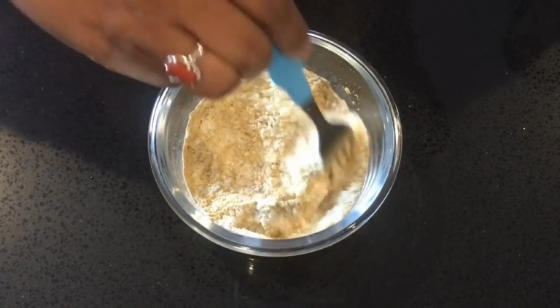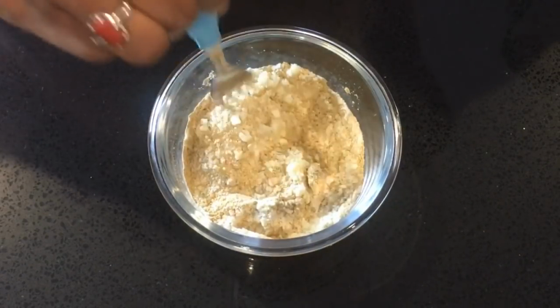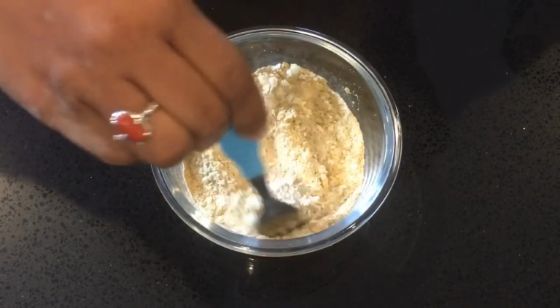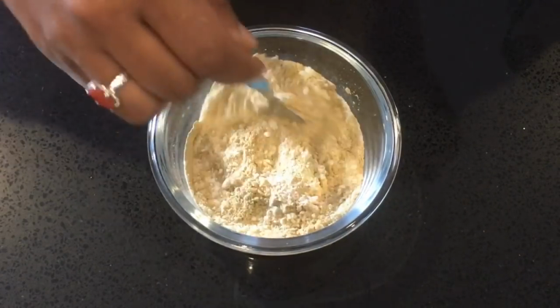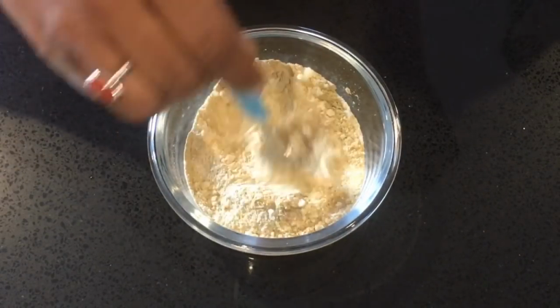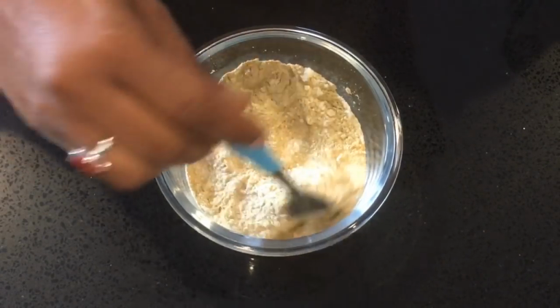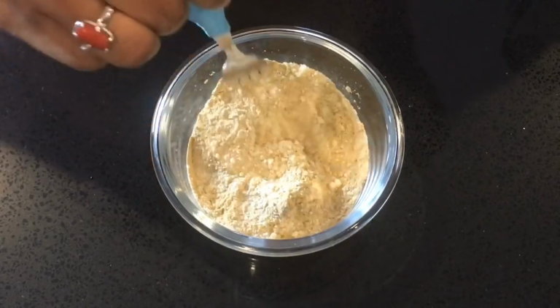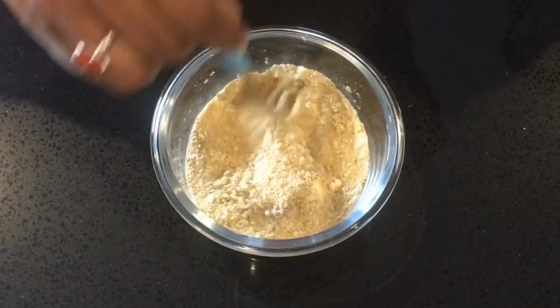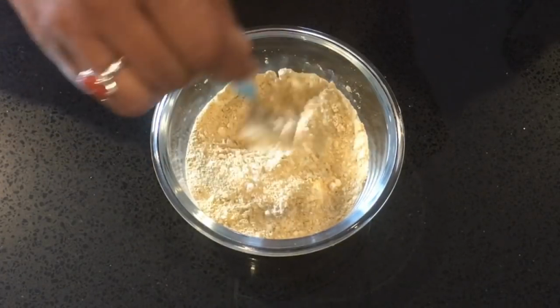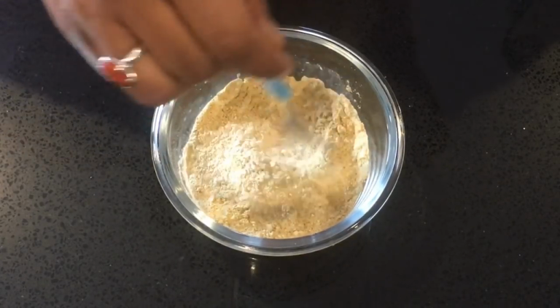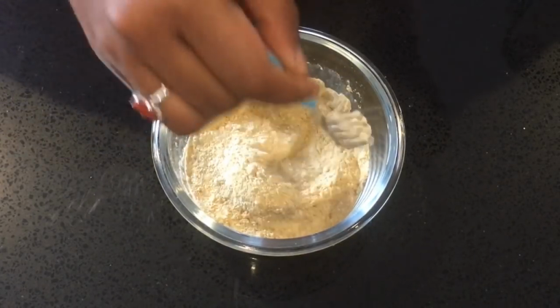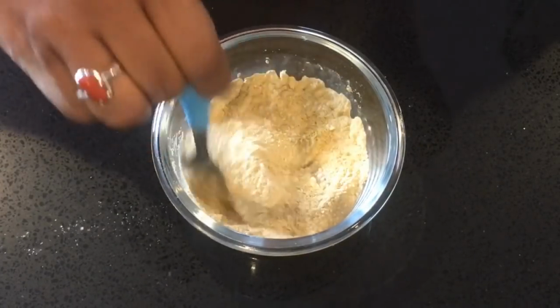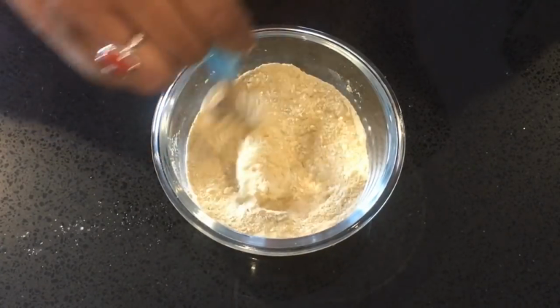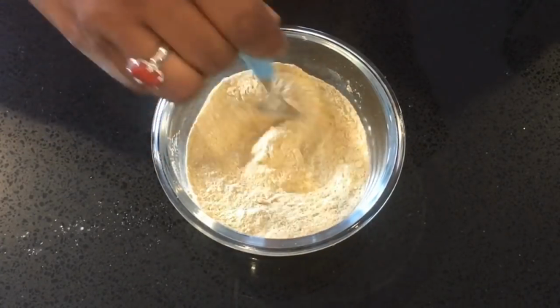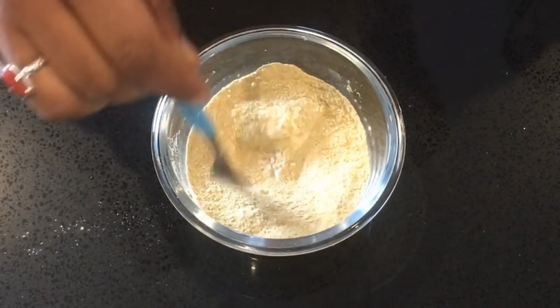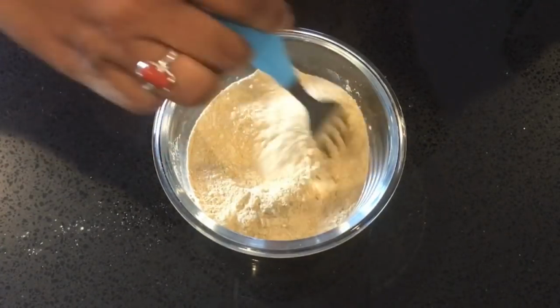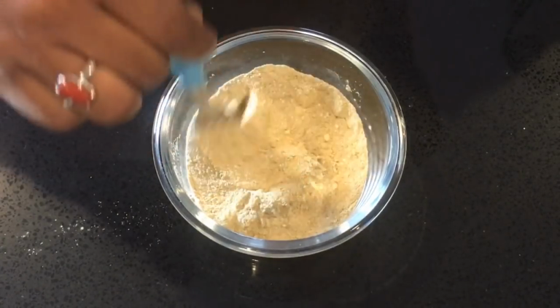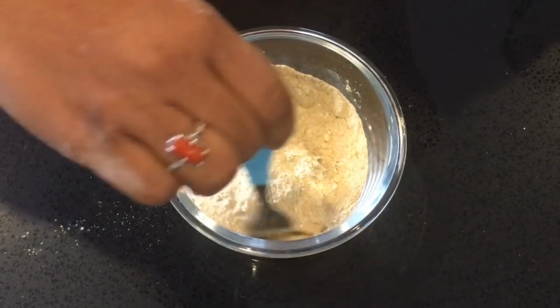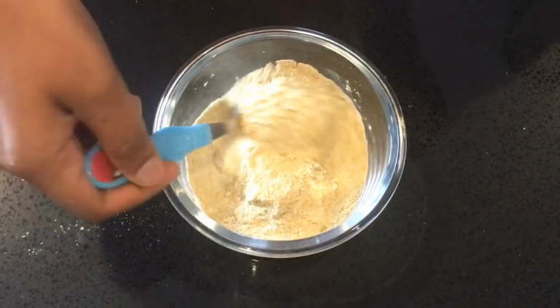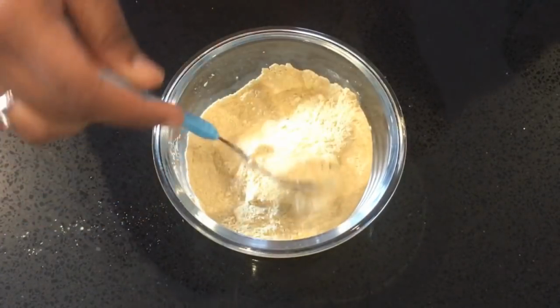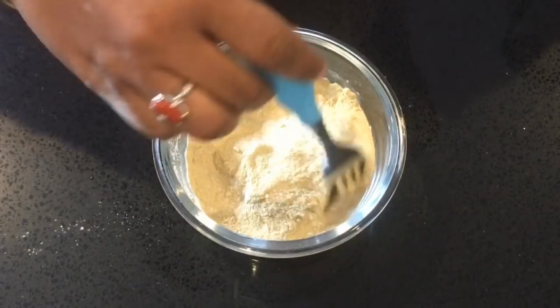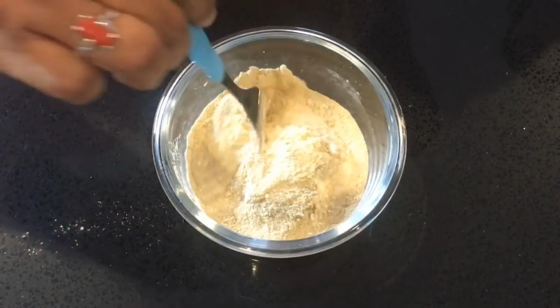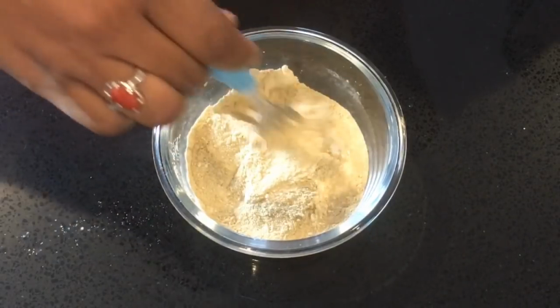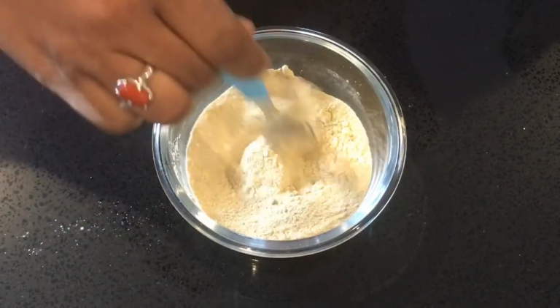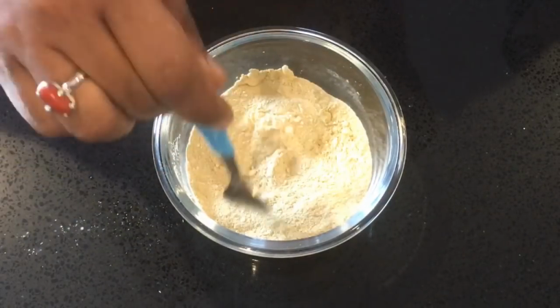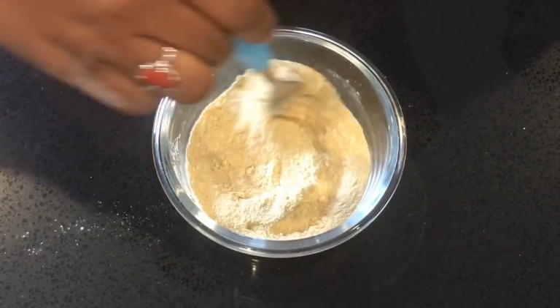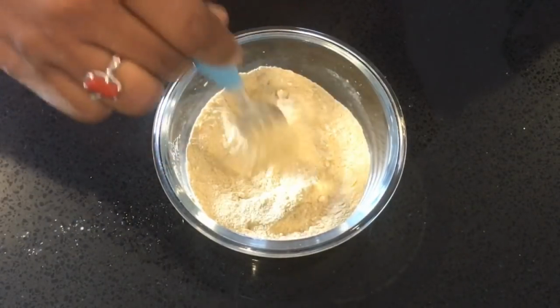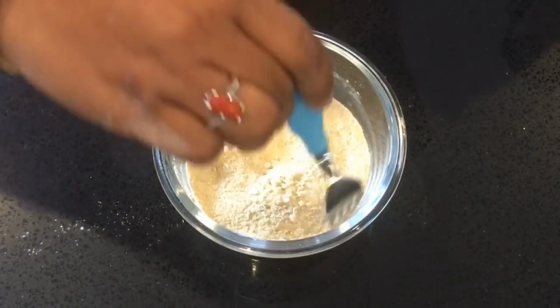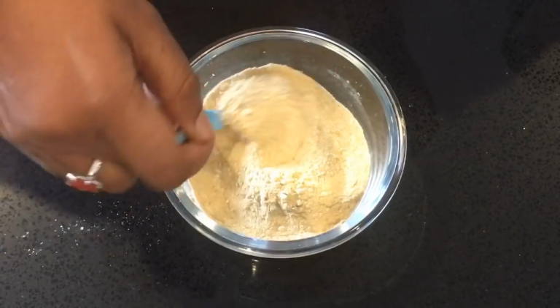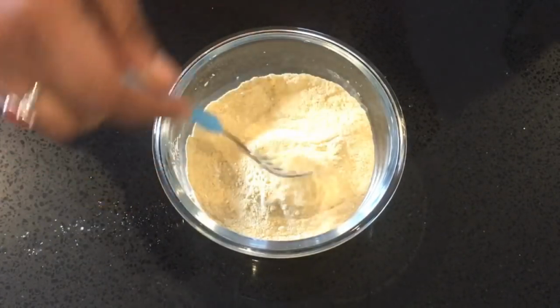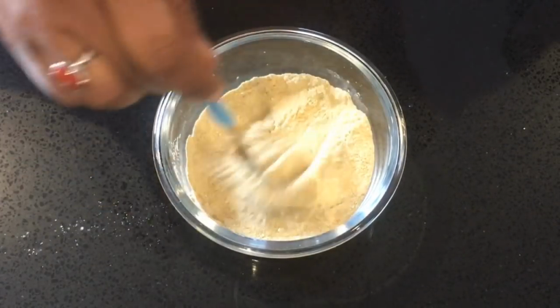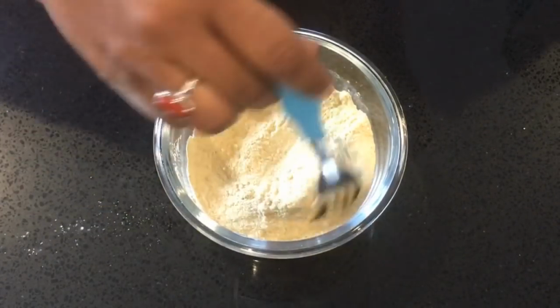I will mix these ingredients in a small container and mix it with a small spoon.